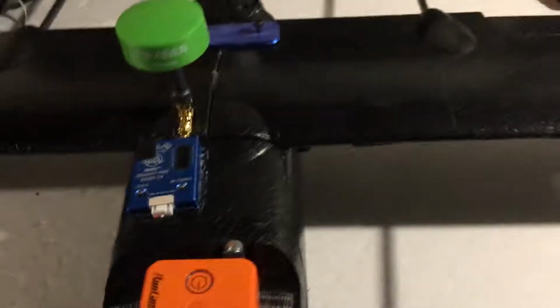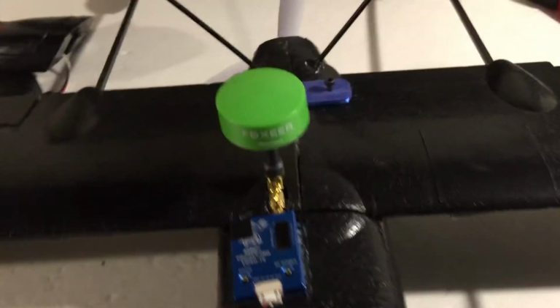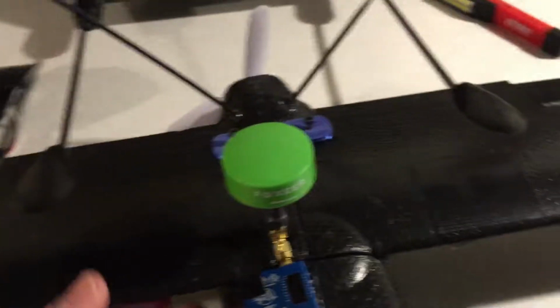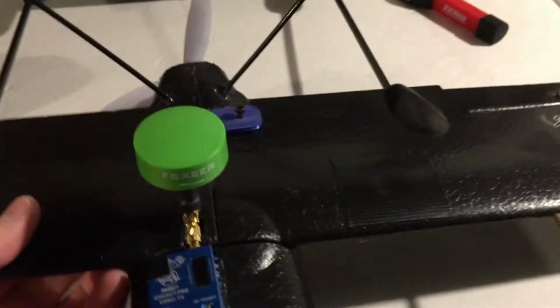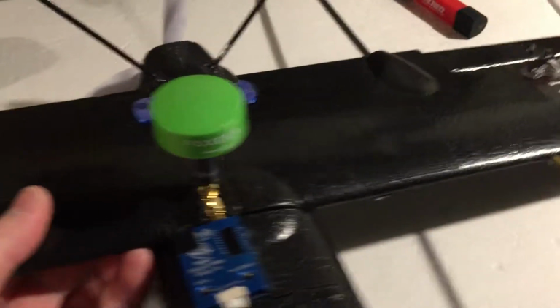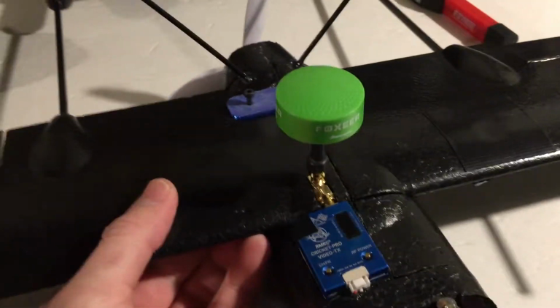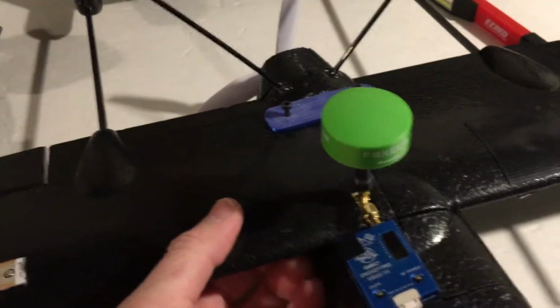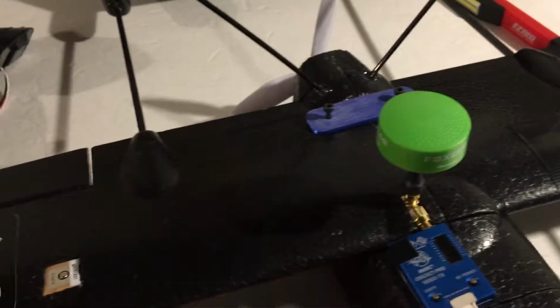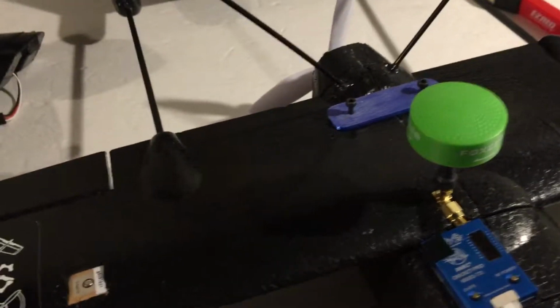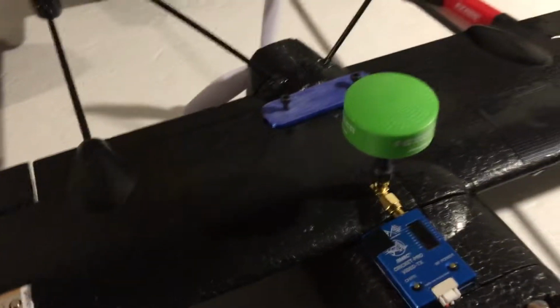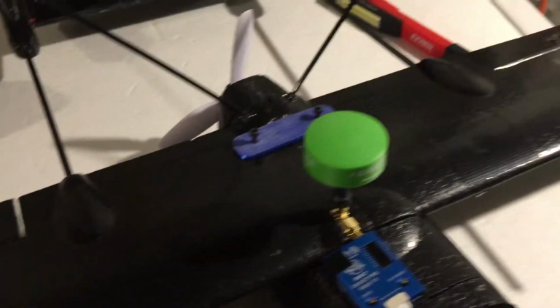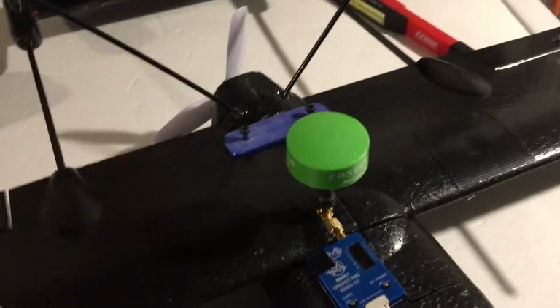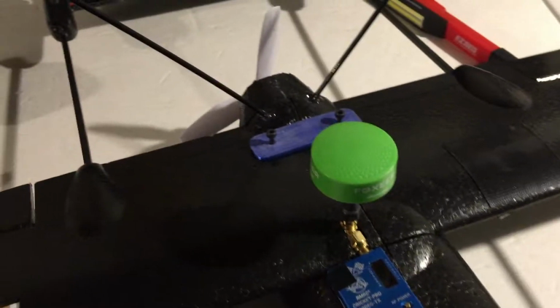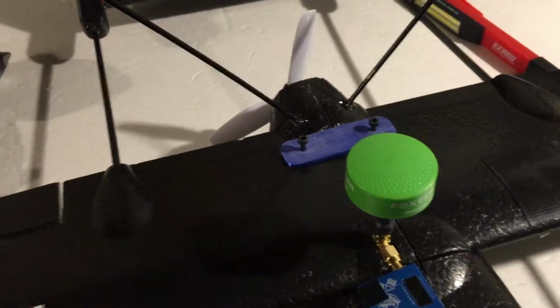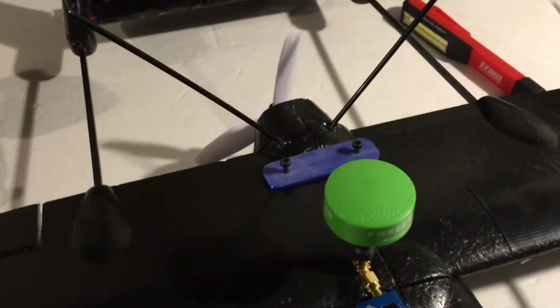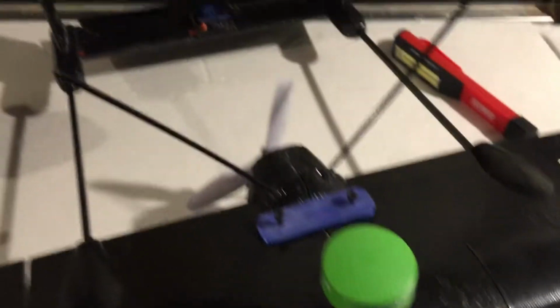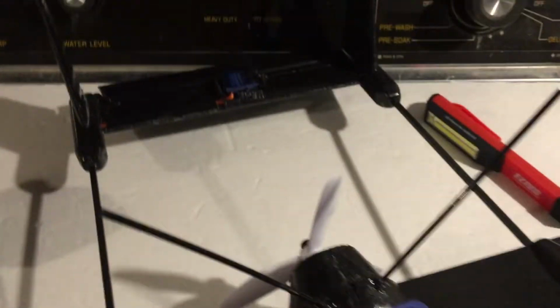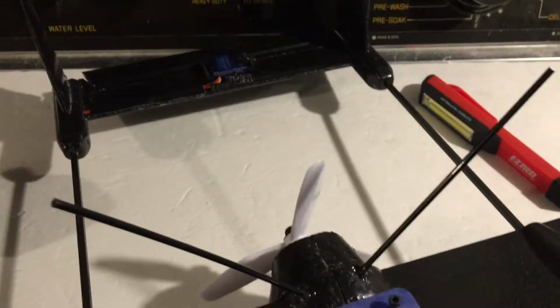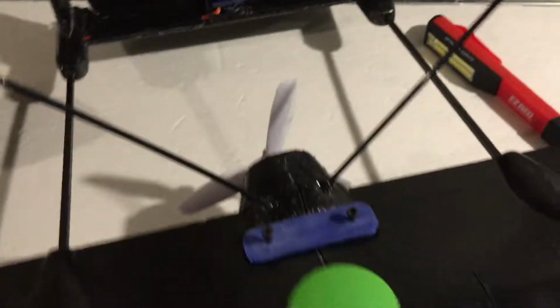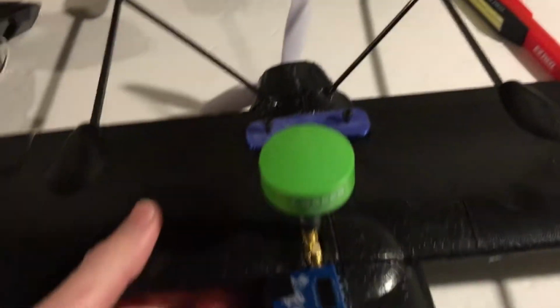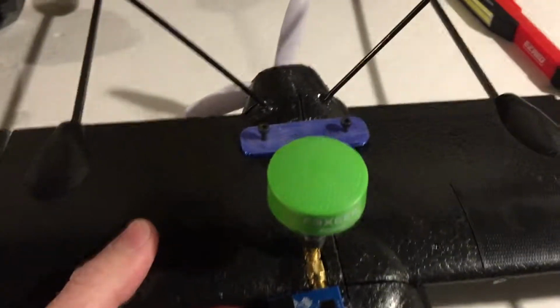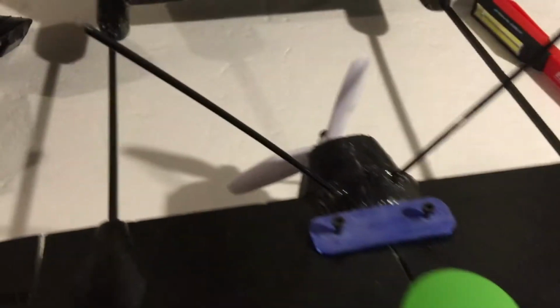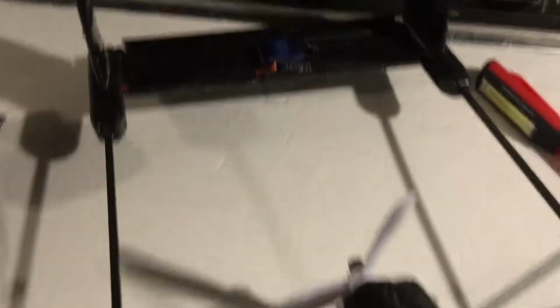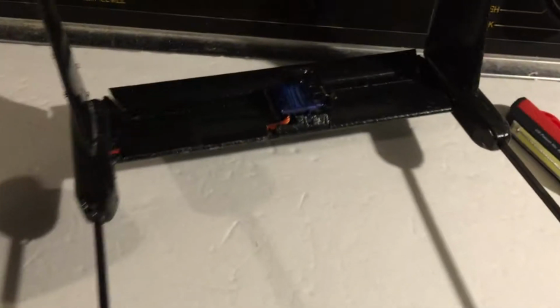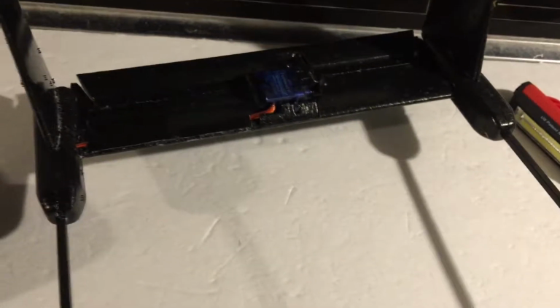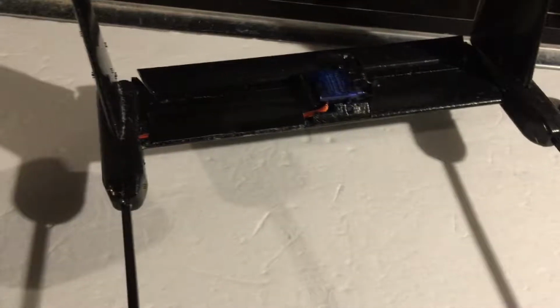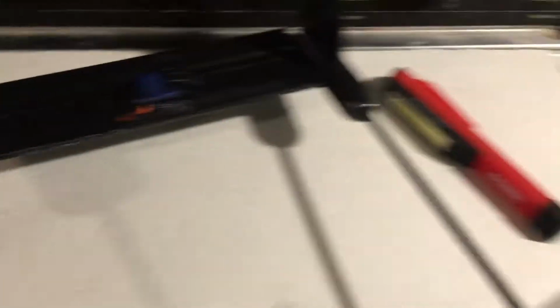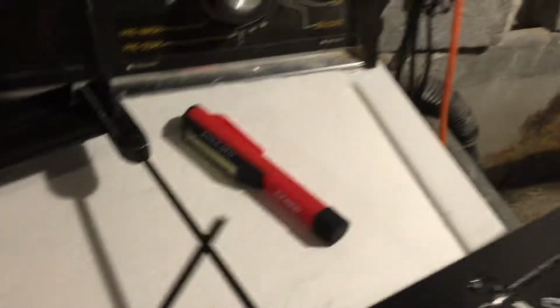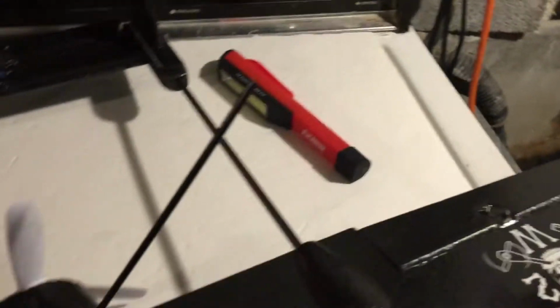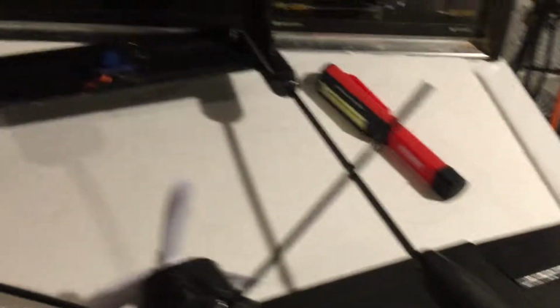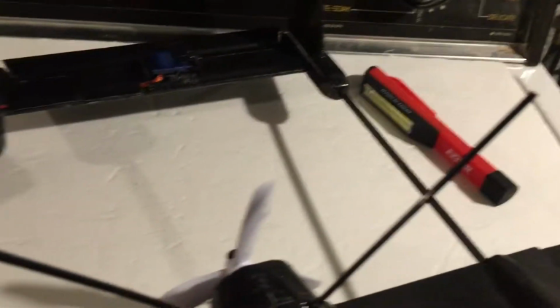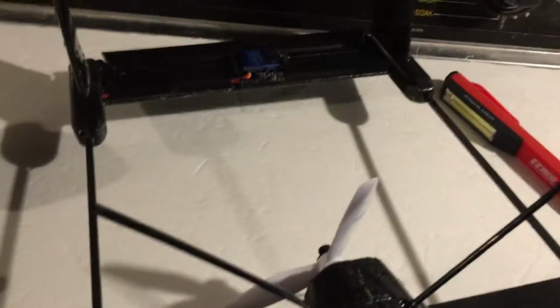Somebody in YouTube comments wanted to see a little tour of my Nanosky Hunter with Vector build. I'll start on the outside and then we'll open it up and take a look. As far as servos and such are concerned, it's pretty much stock, nothing too special.